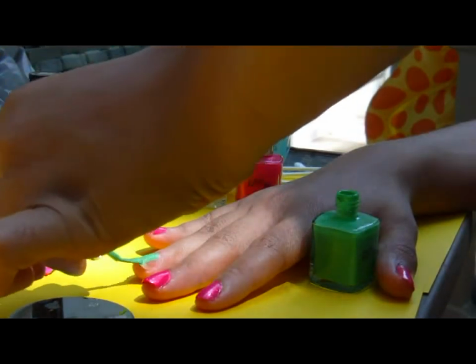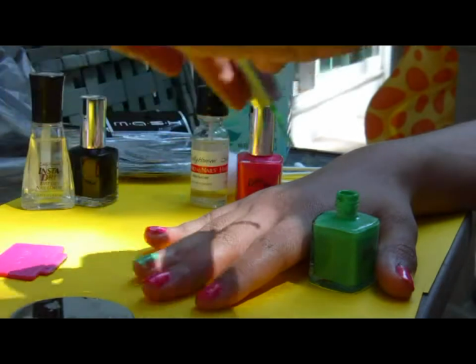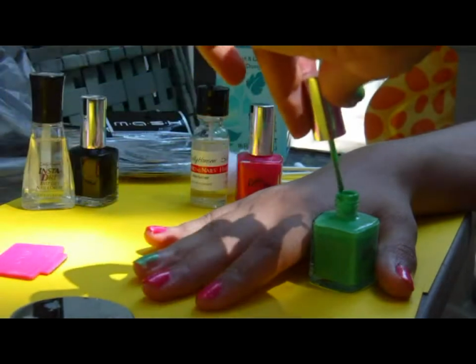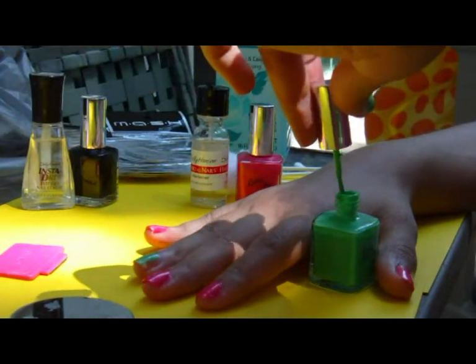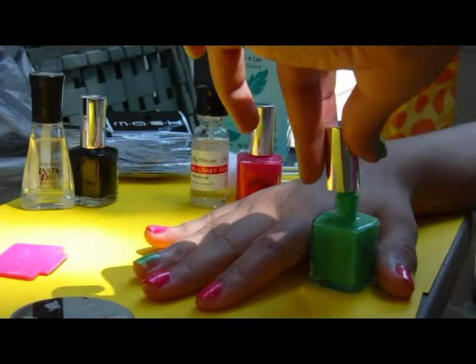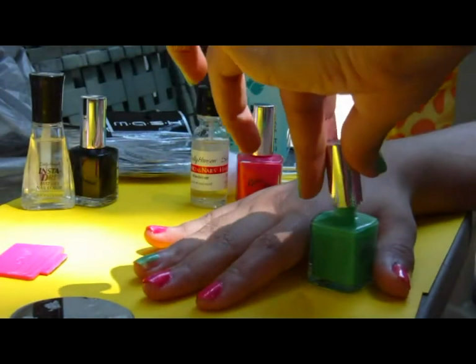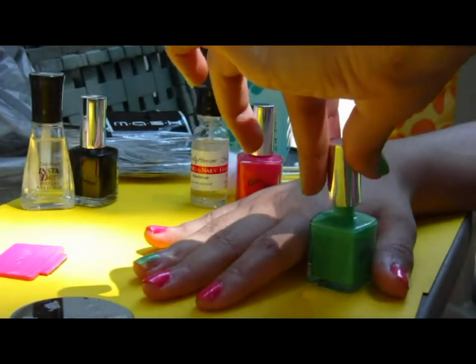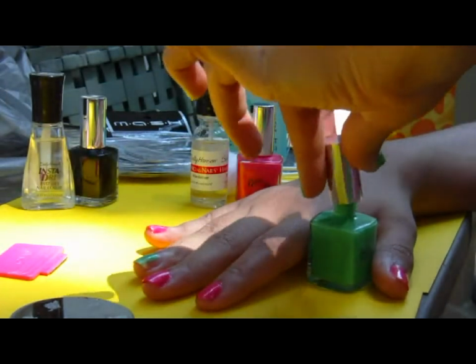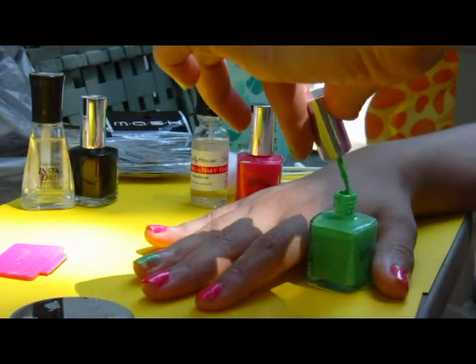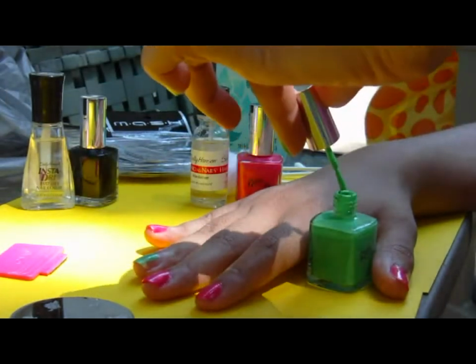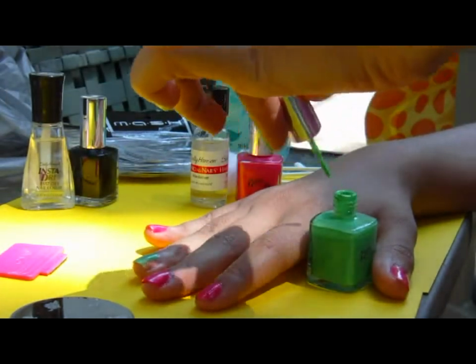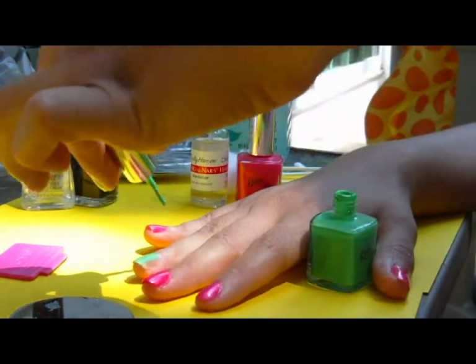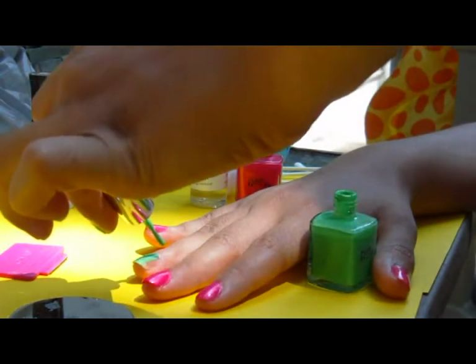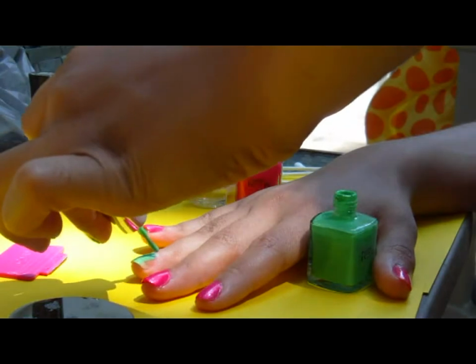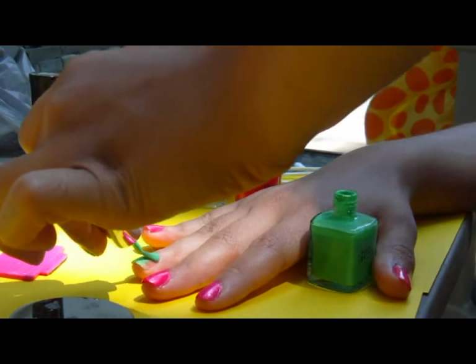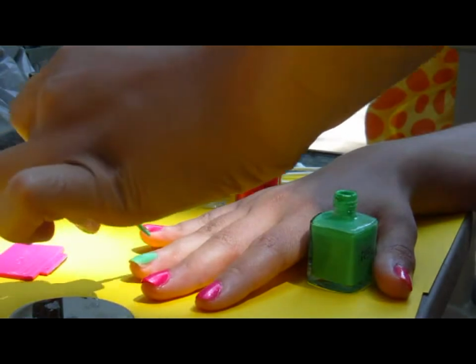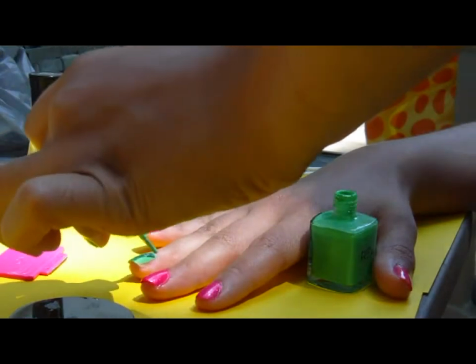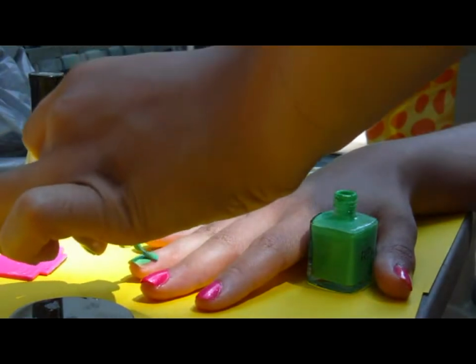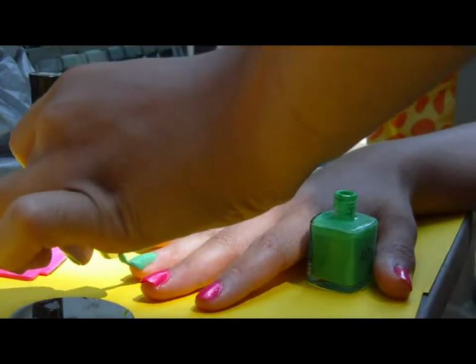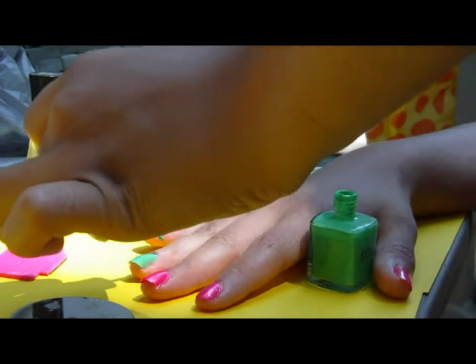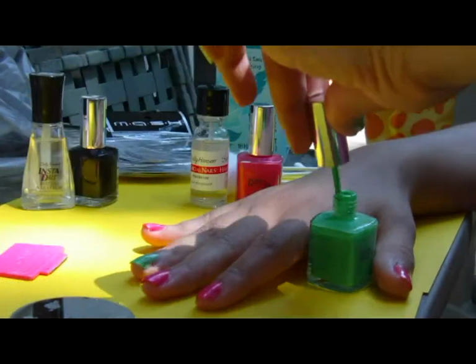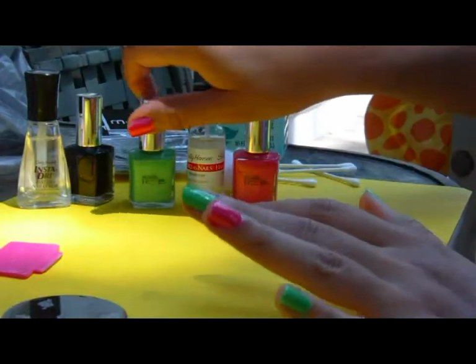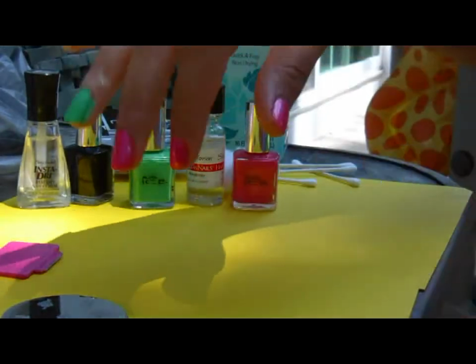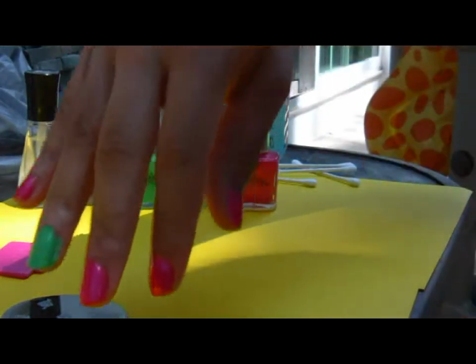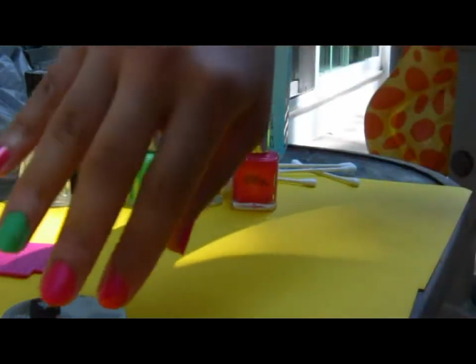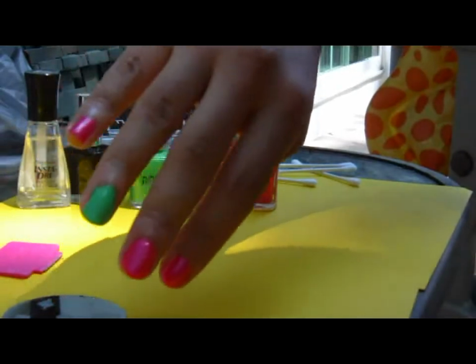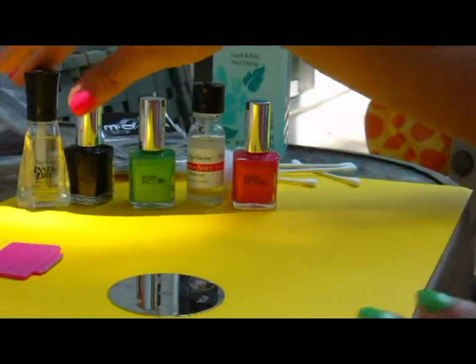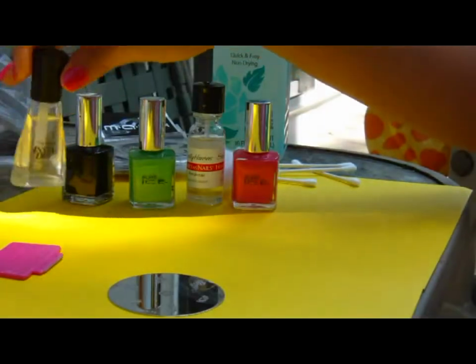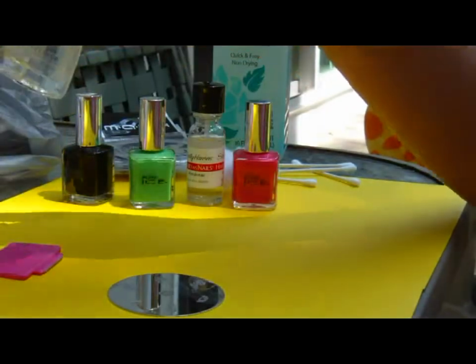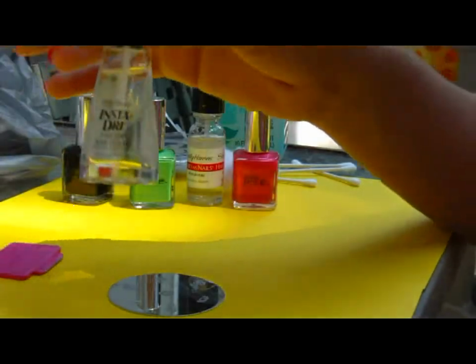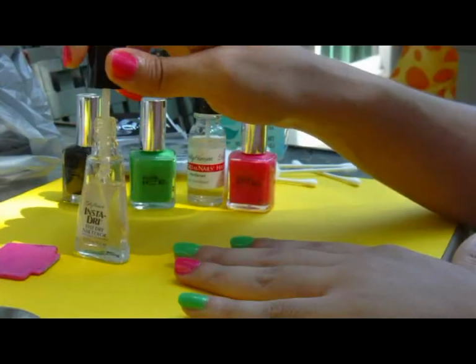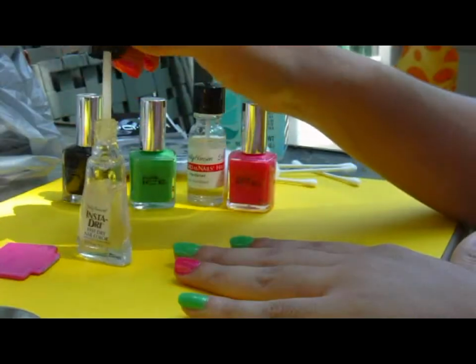He uses a lime green color, also Pure Ice for $1.97, and again I'm going to use two coats just to make sure I get a clean, even coat. I went out of the line again but that's no big deal, so I'm going to let this dry for about a minute.